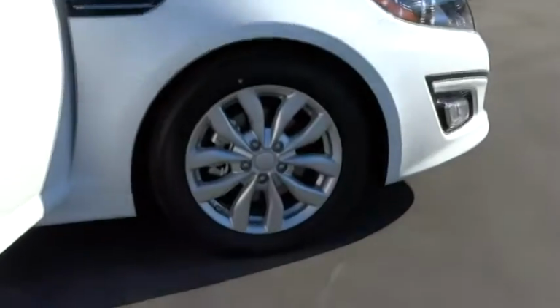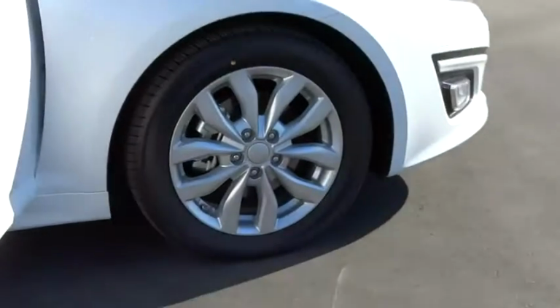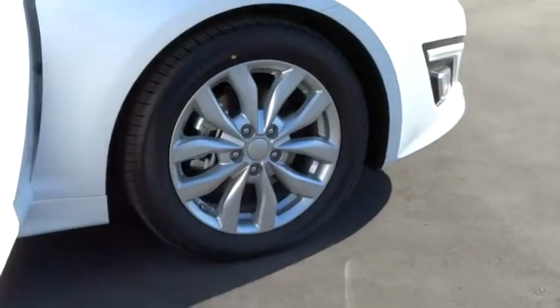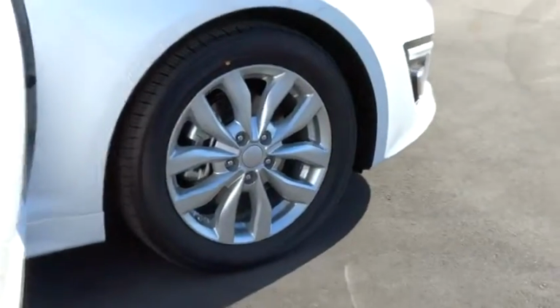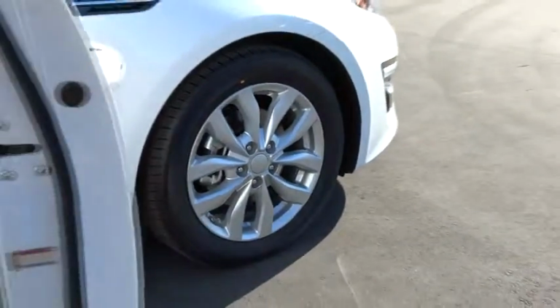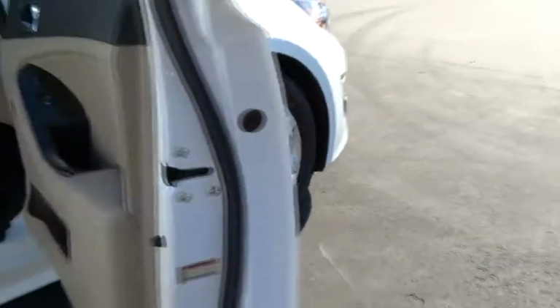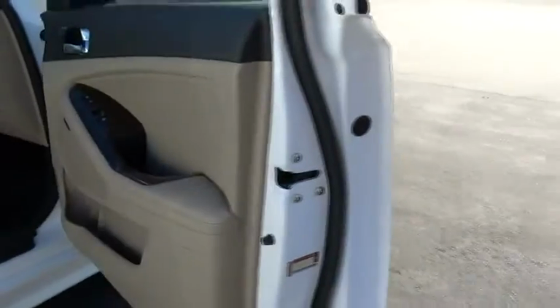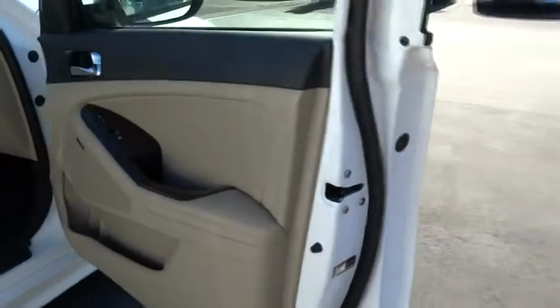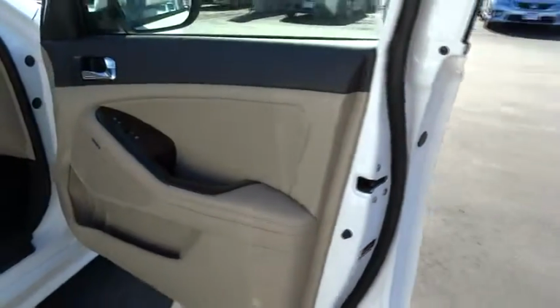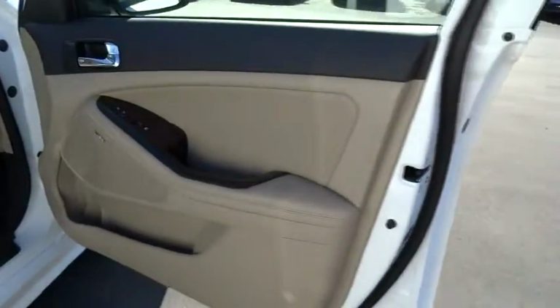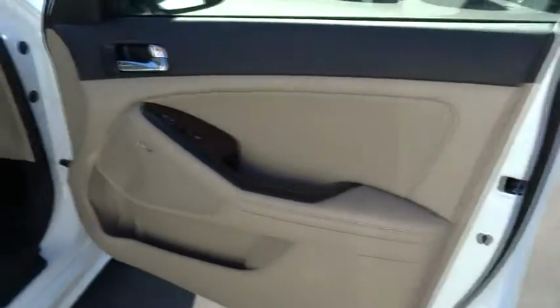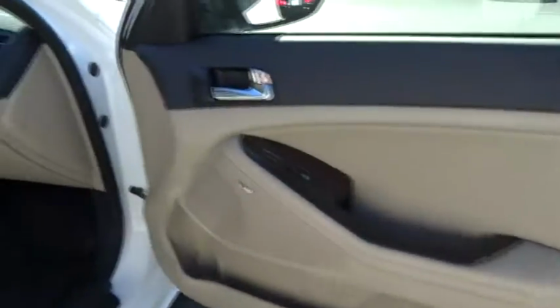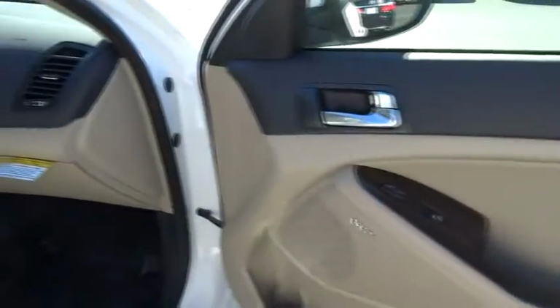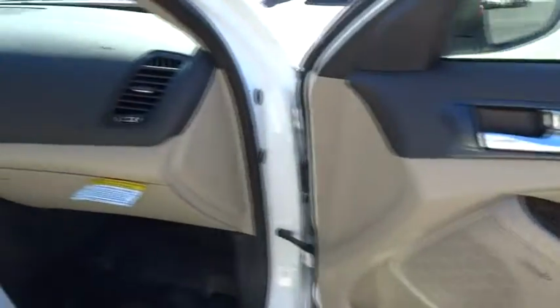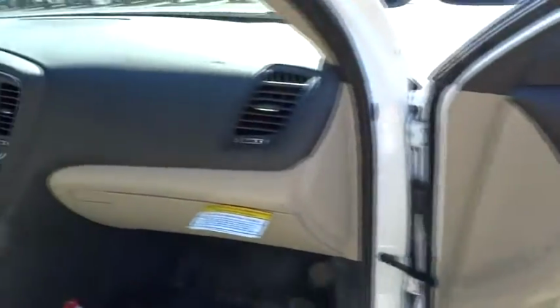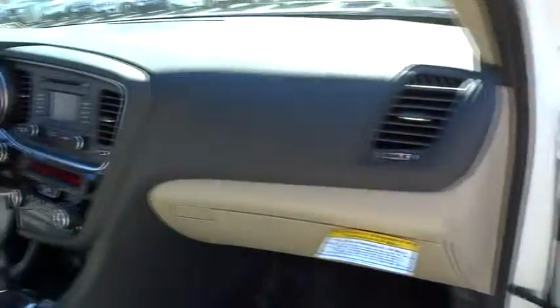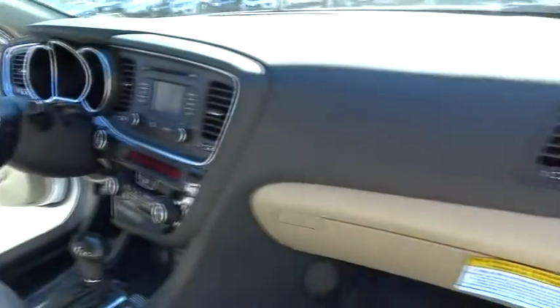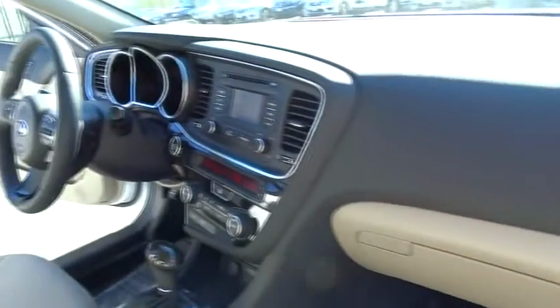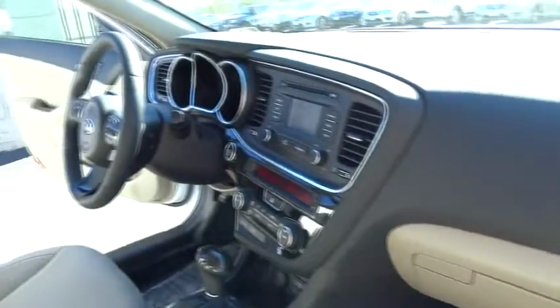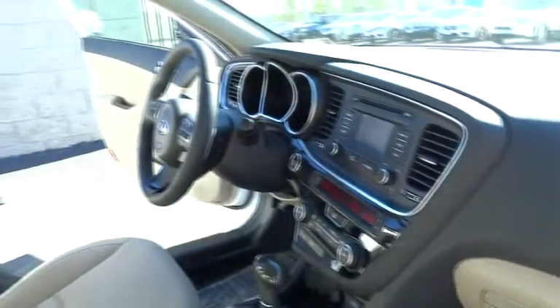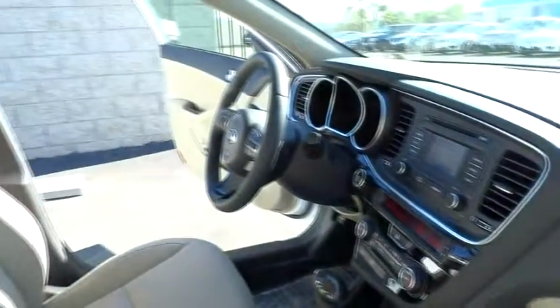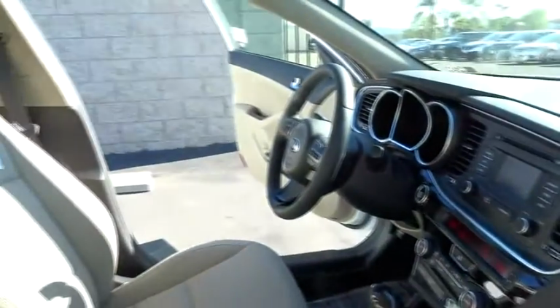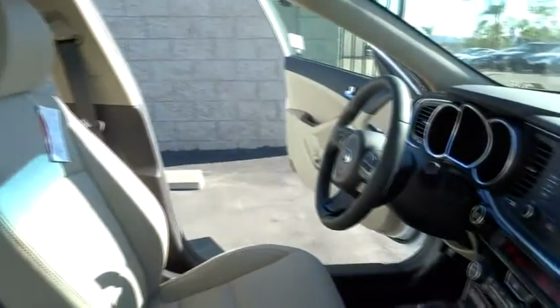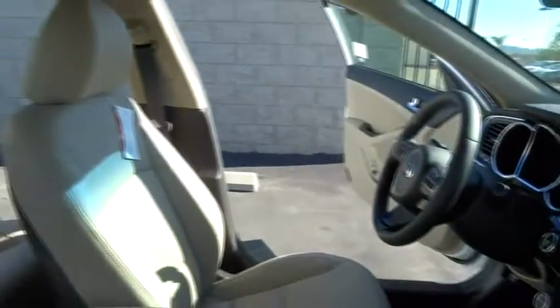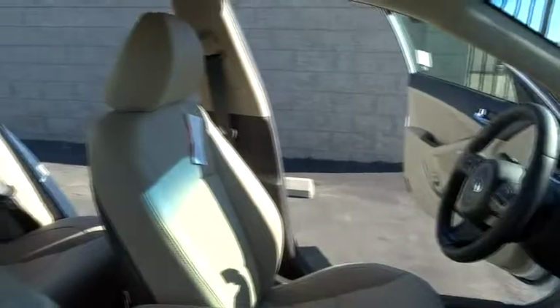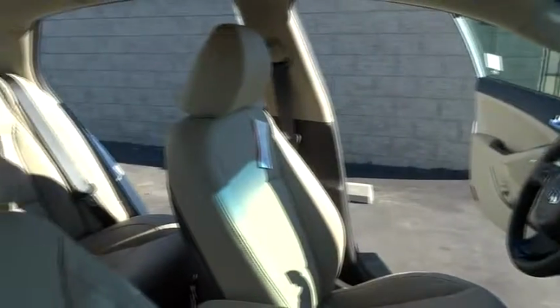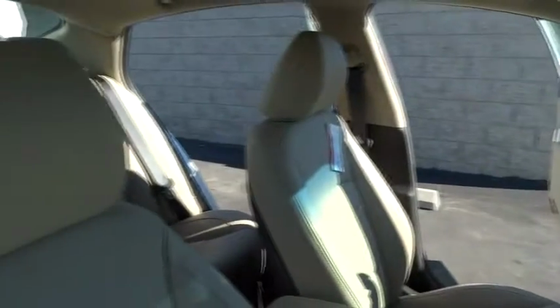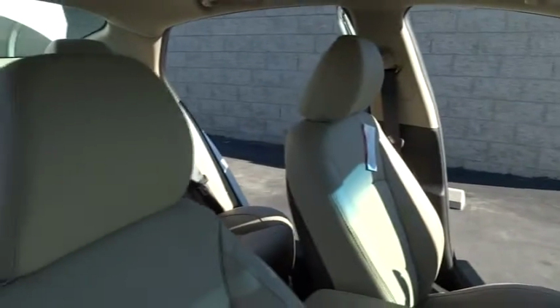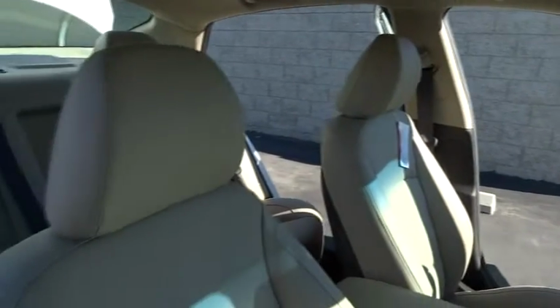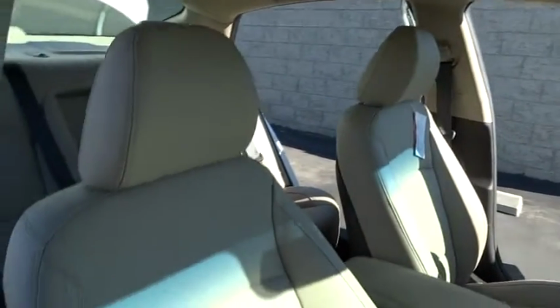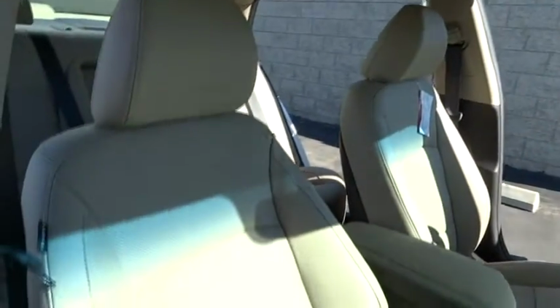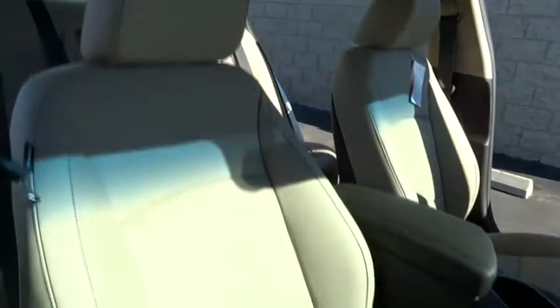Its smooth-flowing lines speak of grace and style and offer a strong hint of European luxury, and is priced below $30,000. This vehicle has less than 100 miles. Here are some of this vehicle's great options.